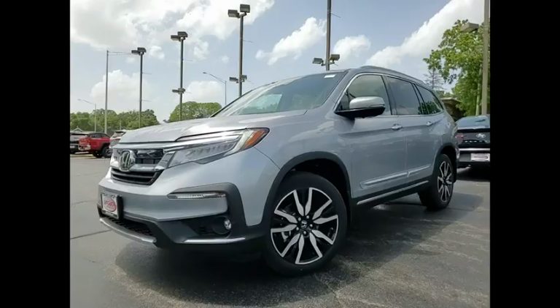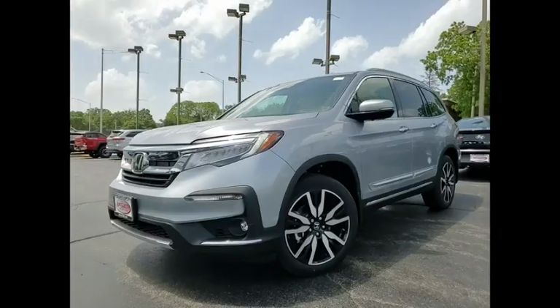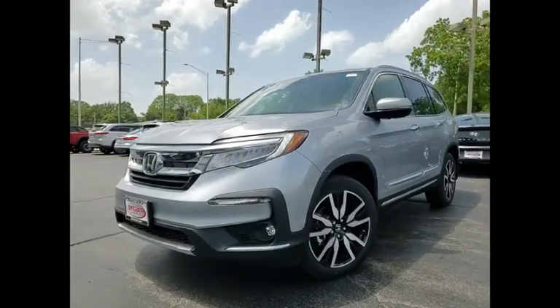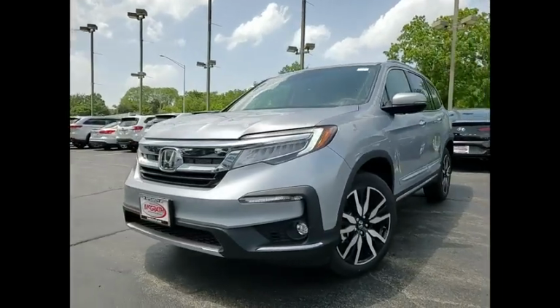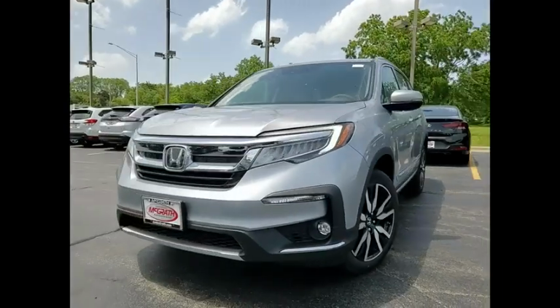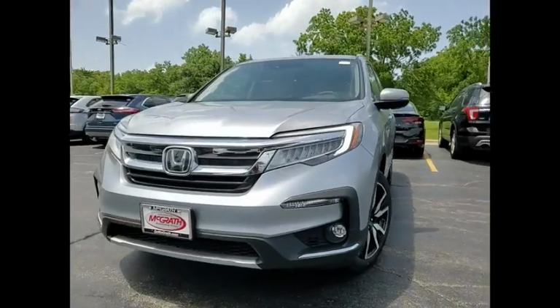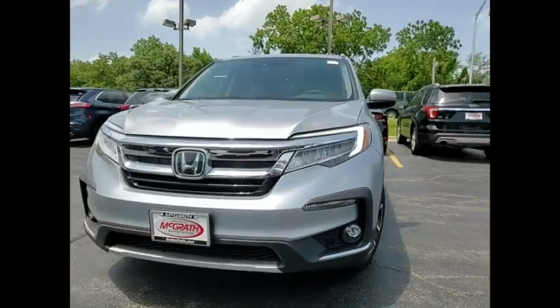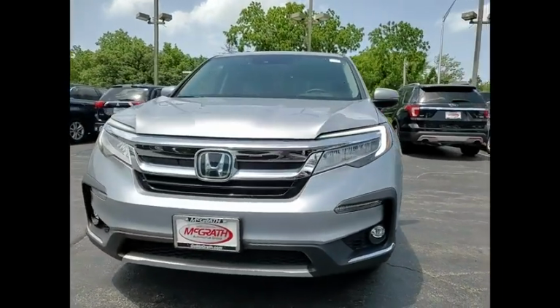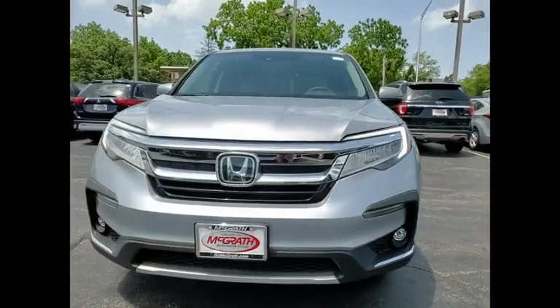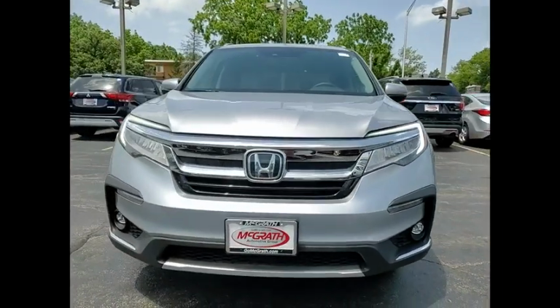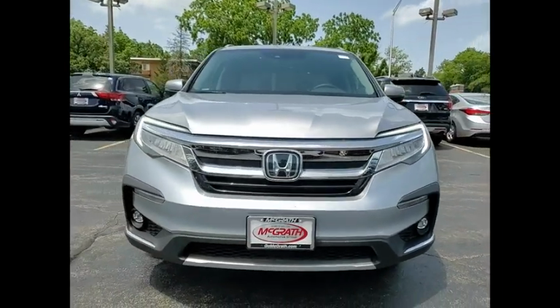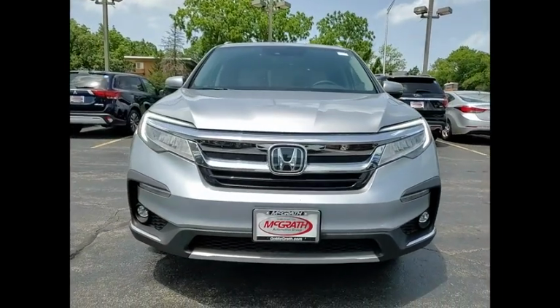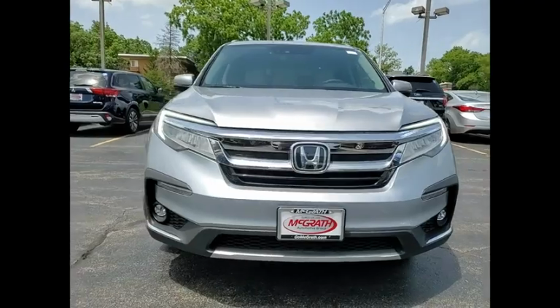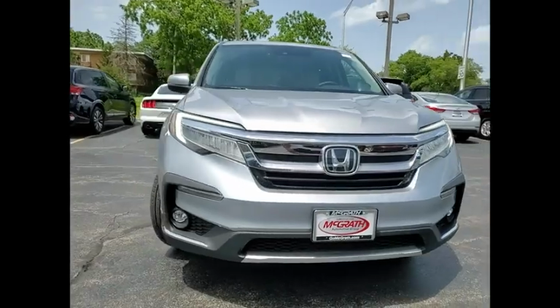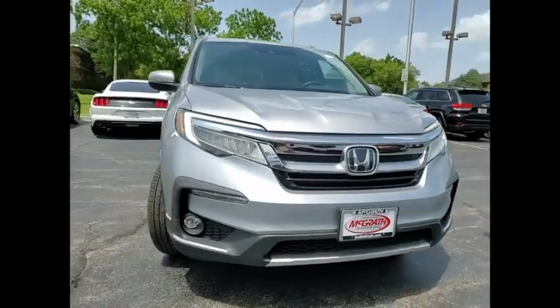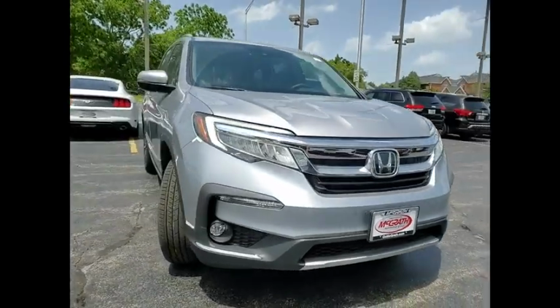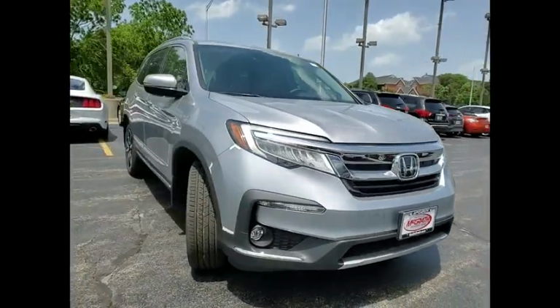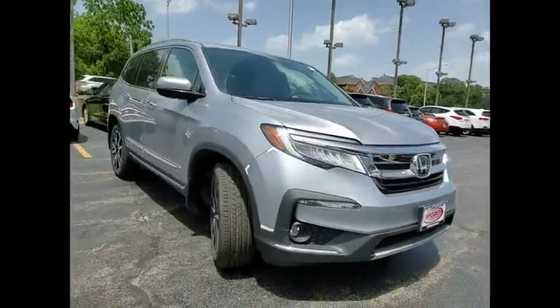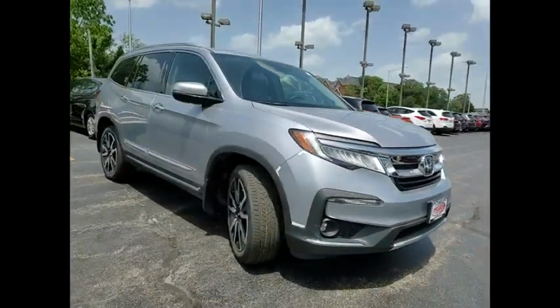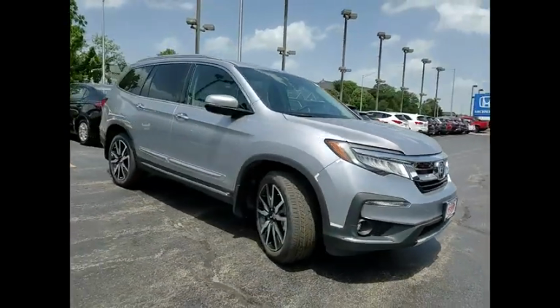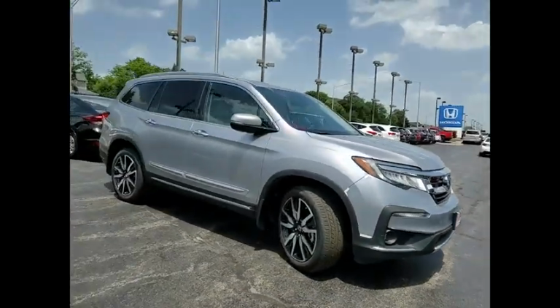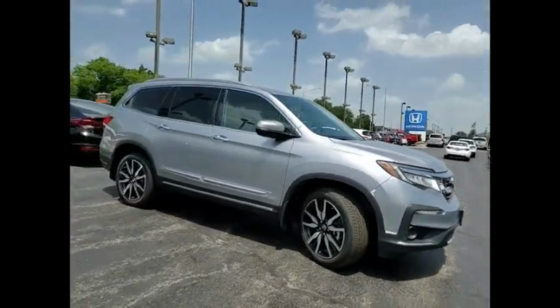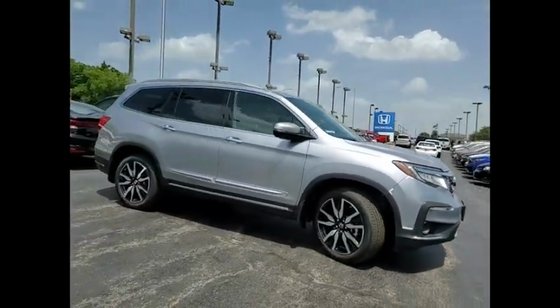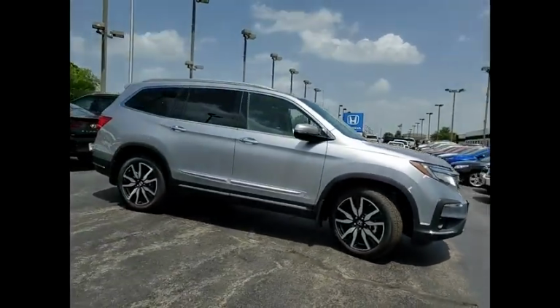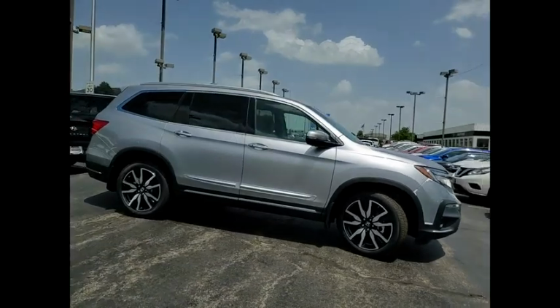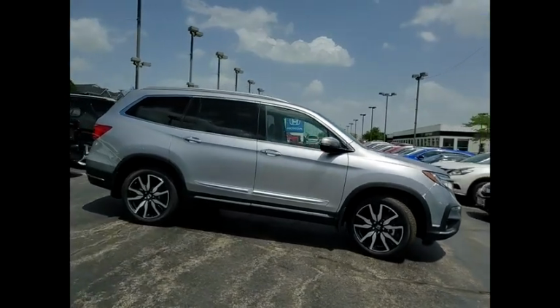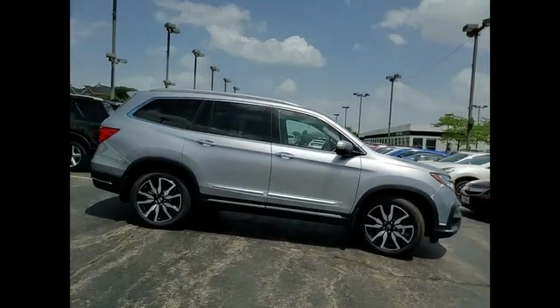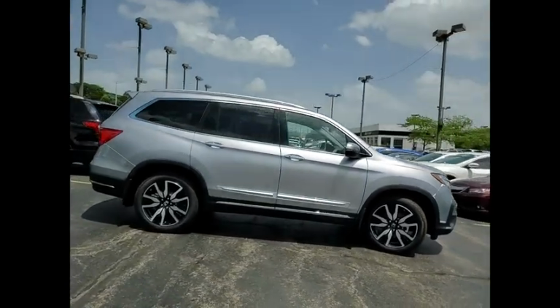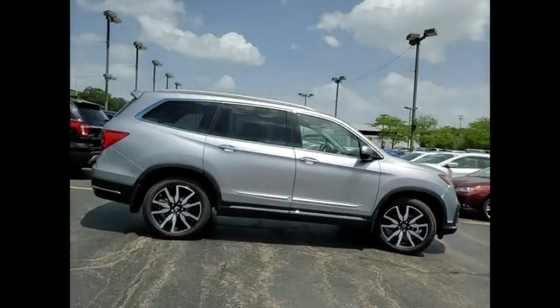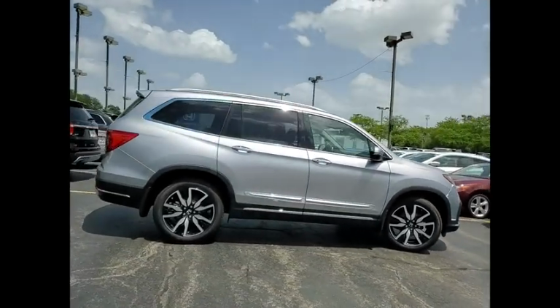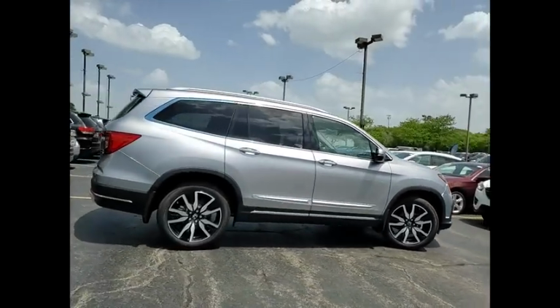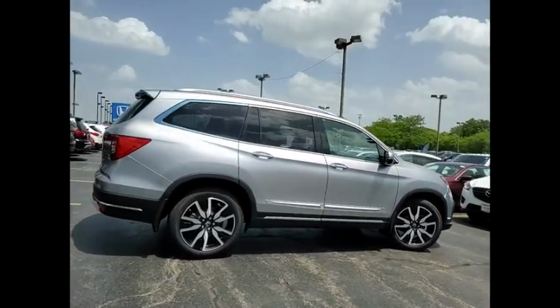We are pleased to show you the 2022 Pilot. Optimal utility, indulgent interior, powerful performer. You'll be ready for almost anything in the Honda Pilot. This vehicle has less than 100 miles.